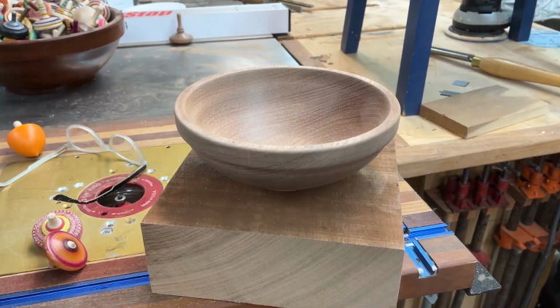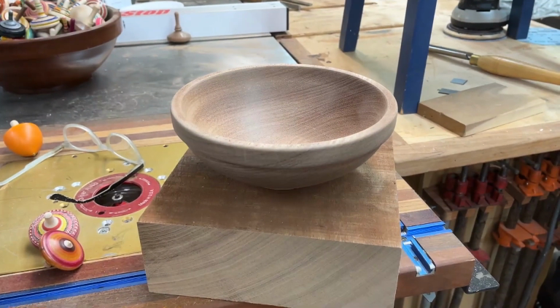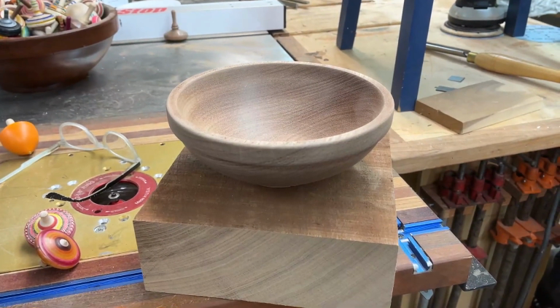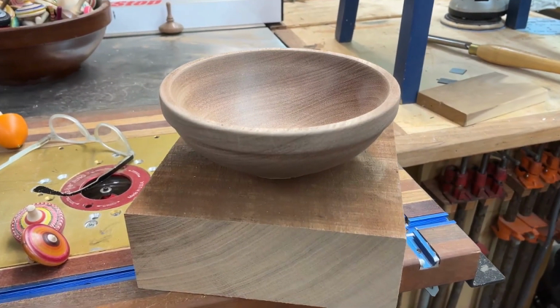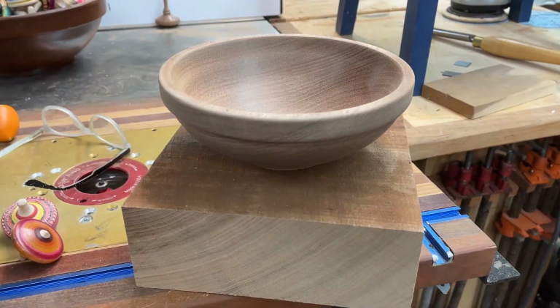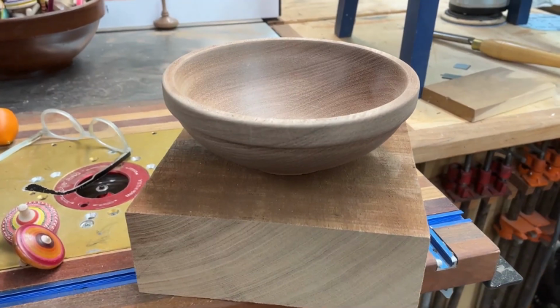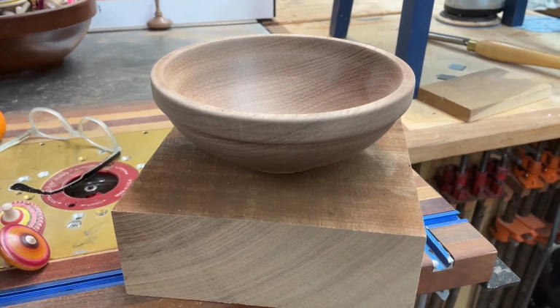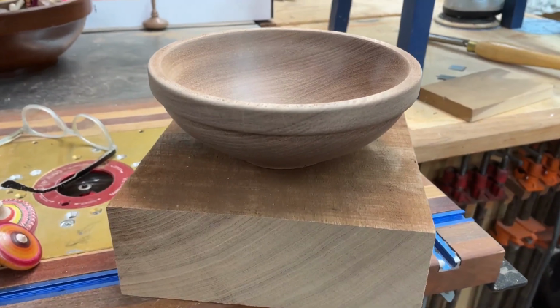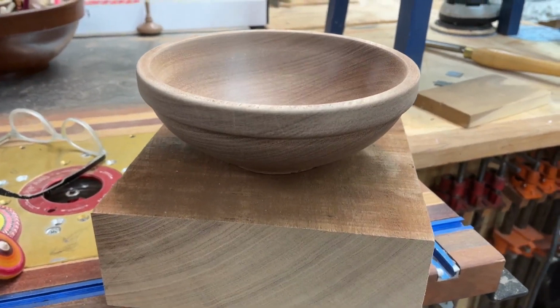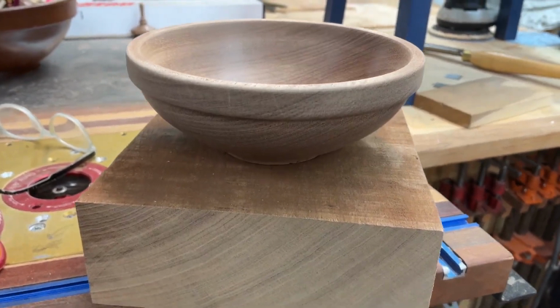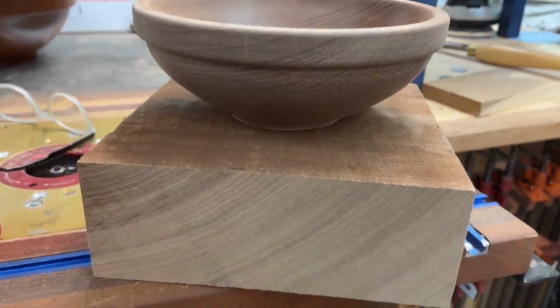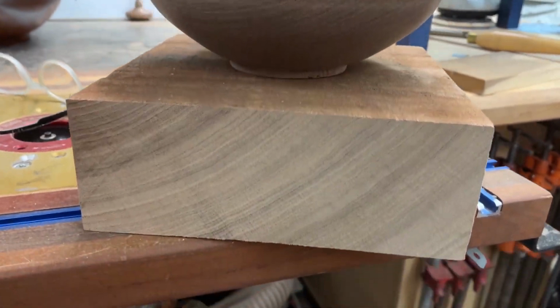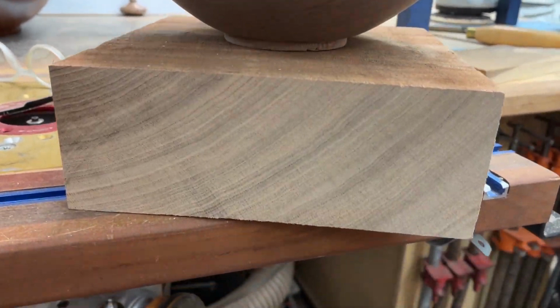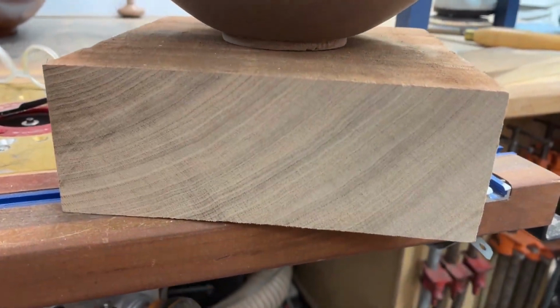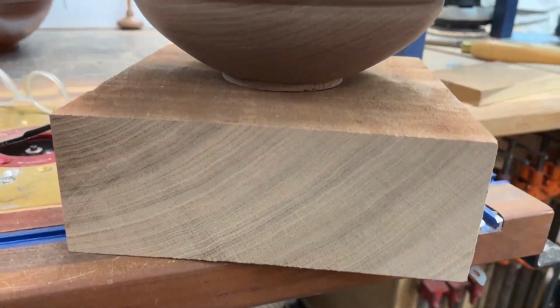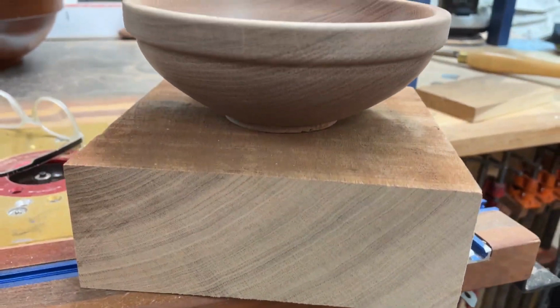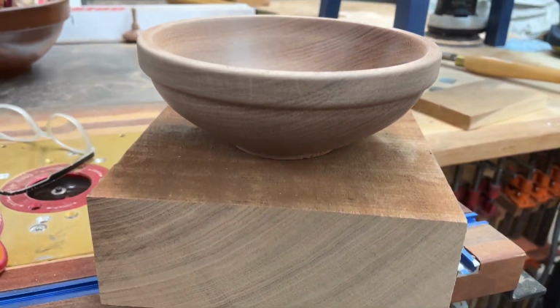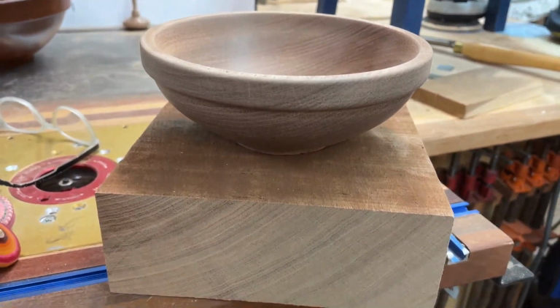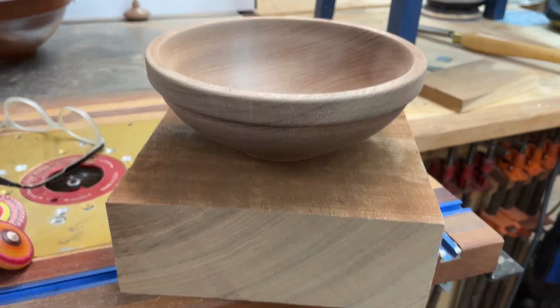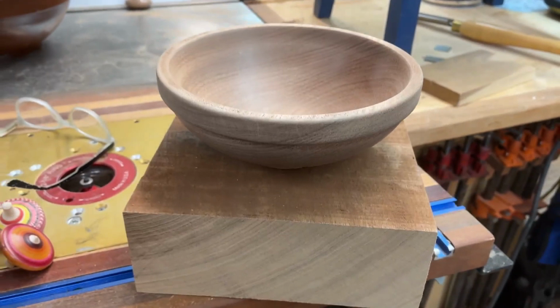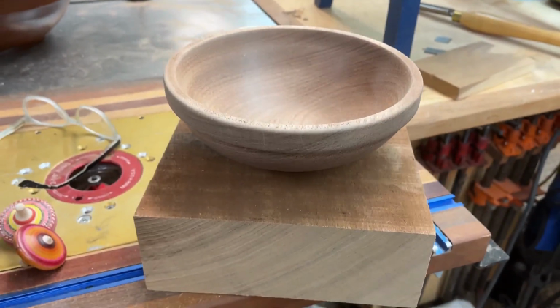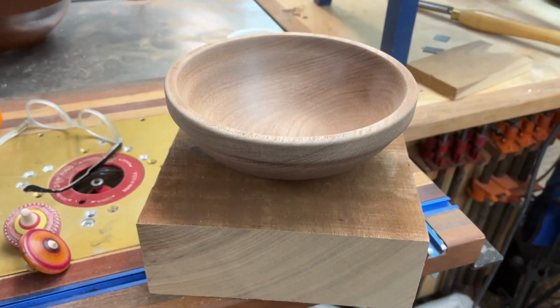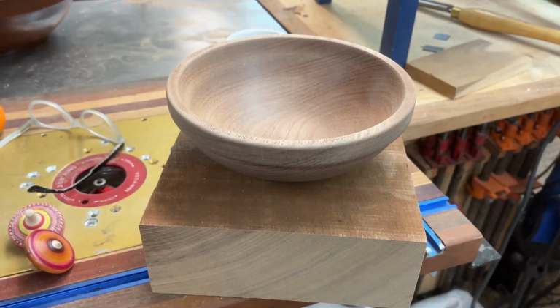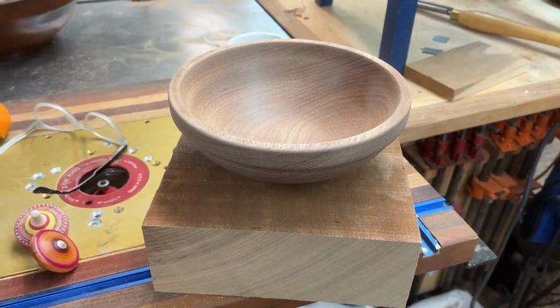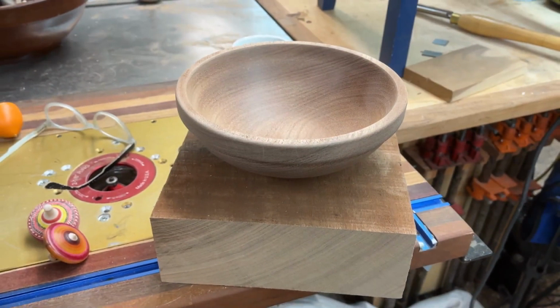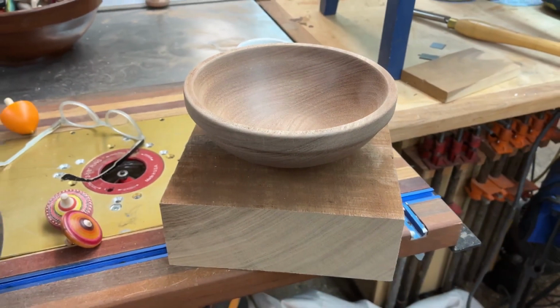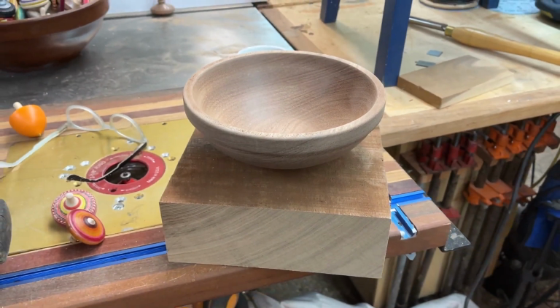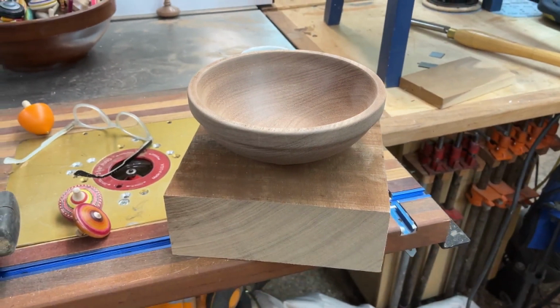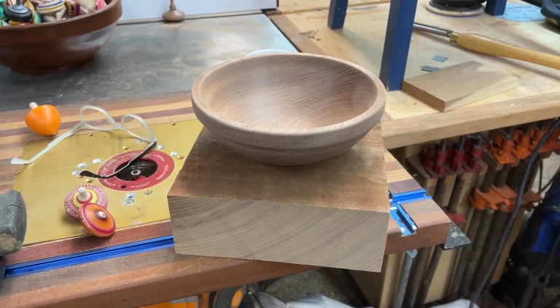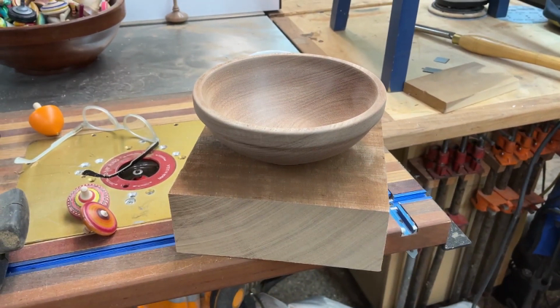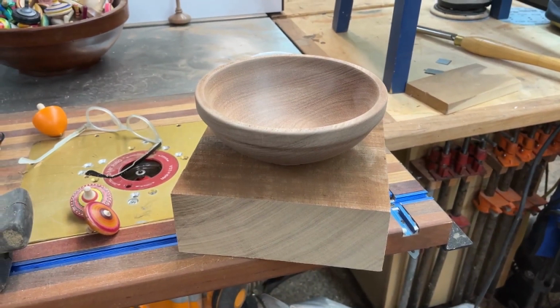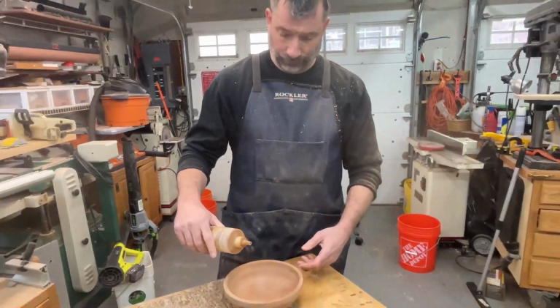It's kind of cool to see the blank in there. So here's the before and after shot. This is Phil's first bowl — he's having a blast today. Let's get on to finishing.